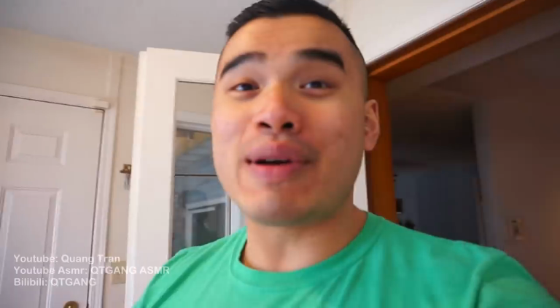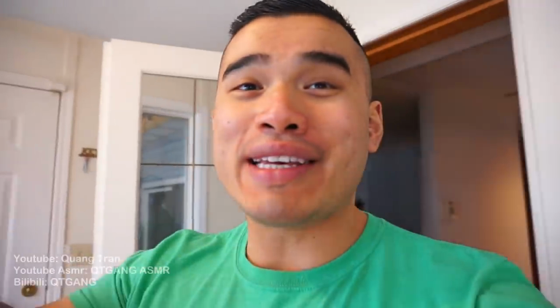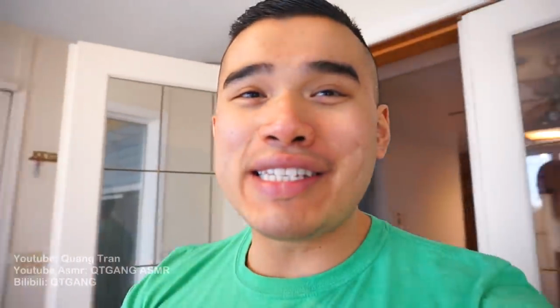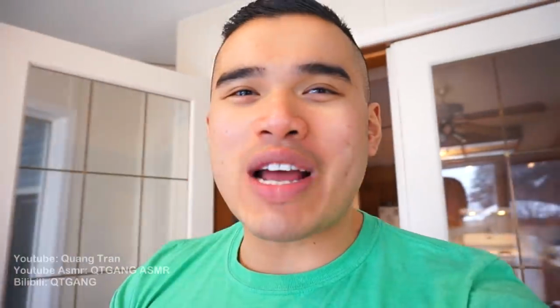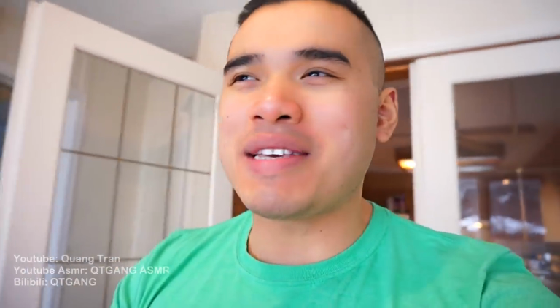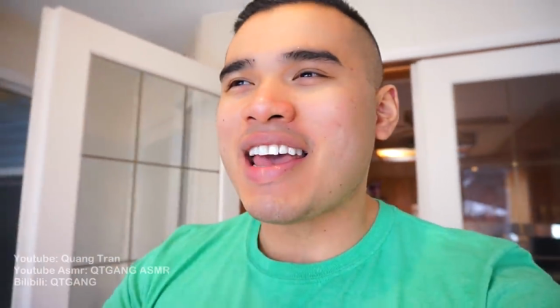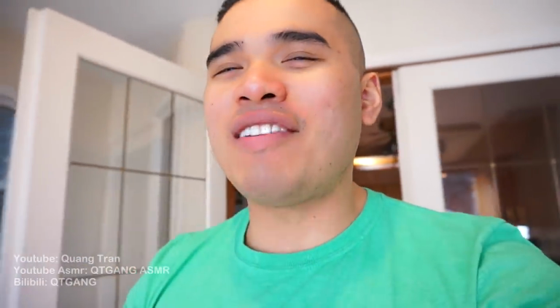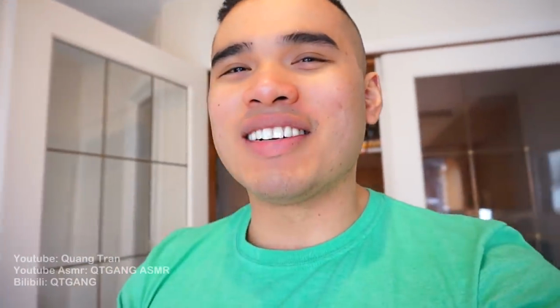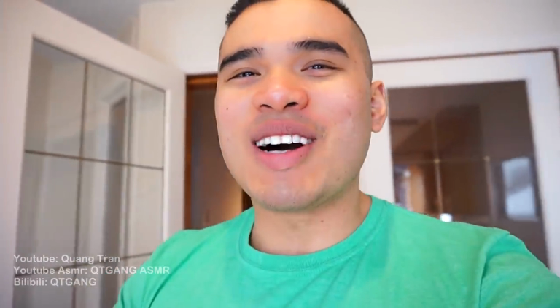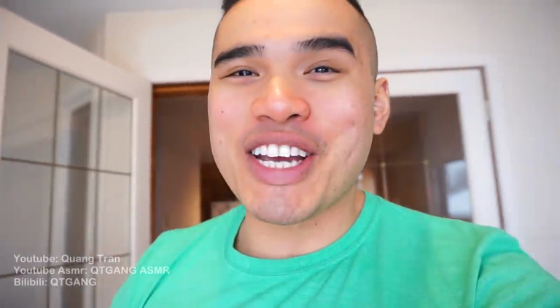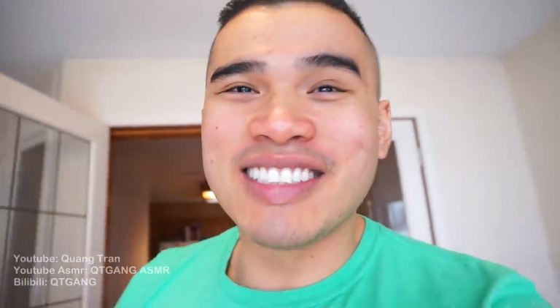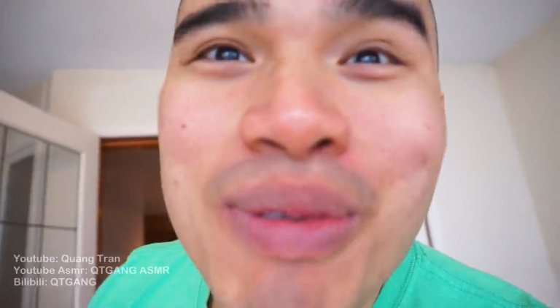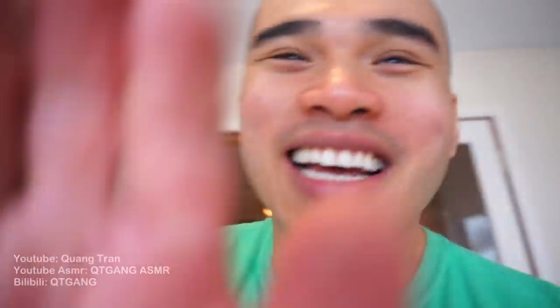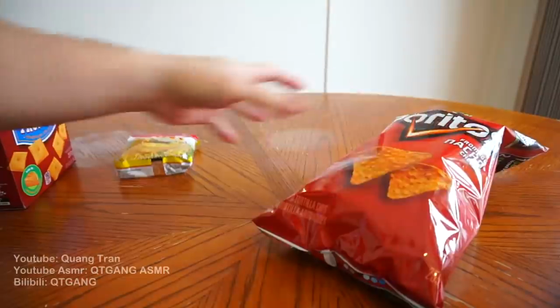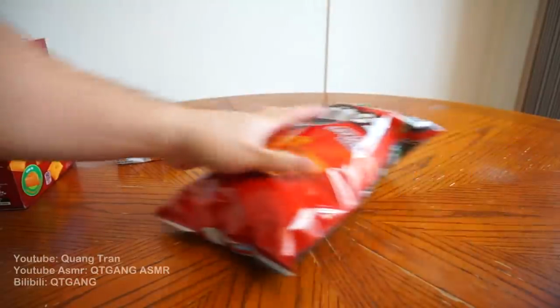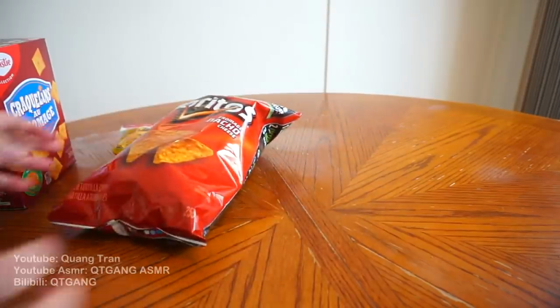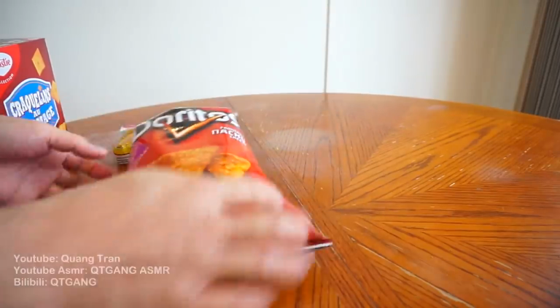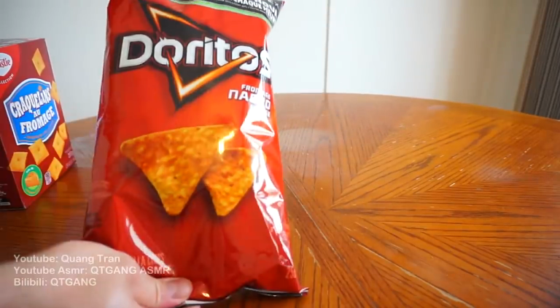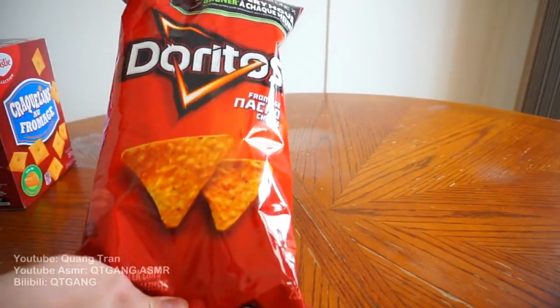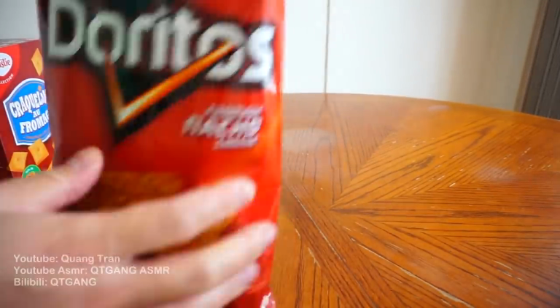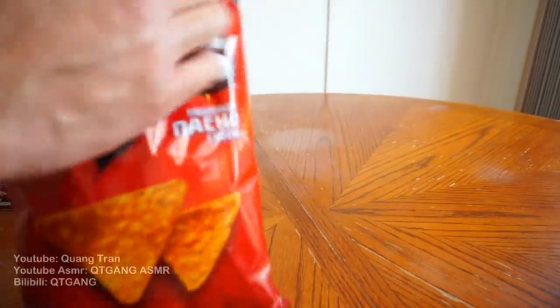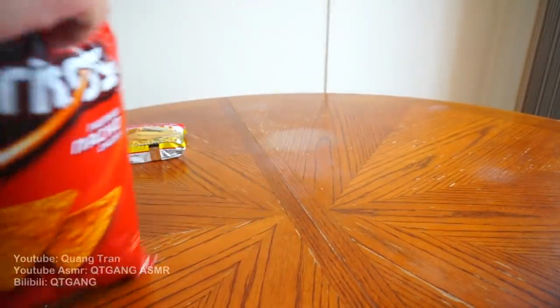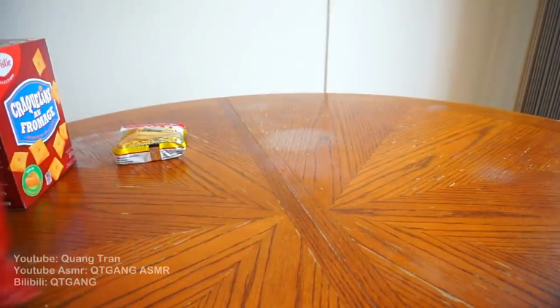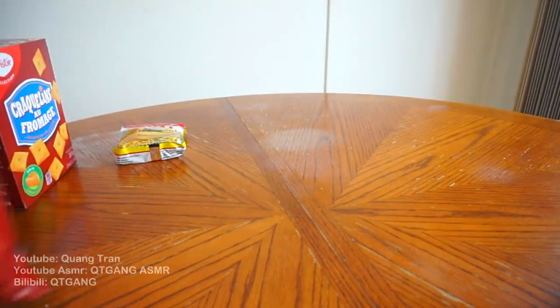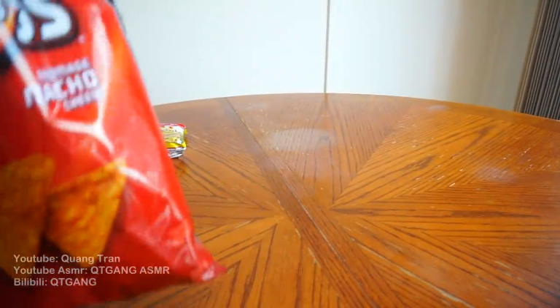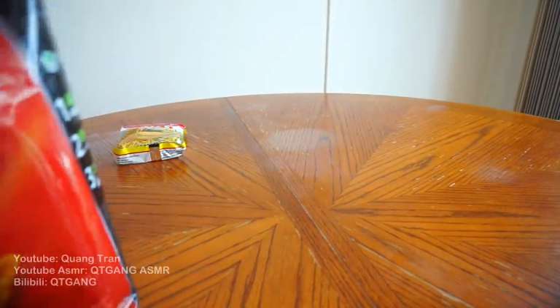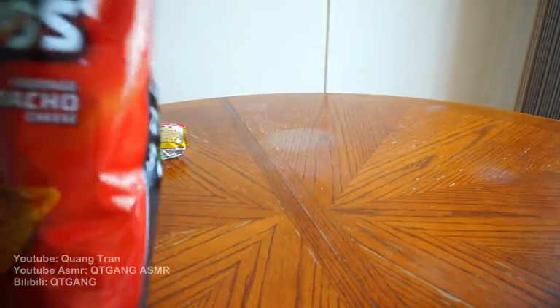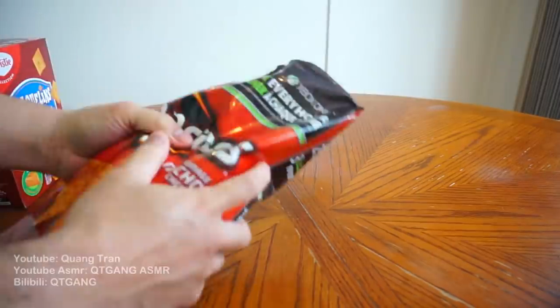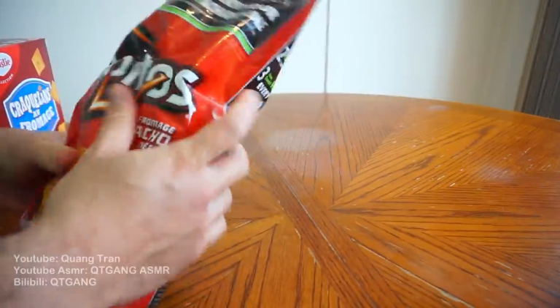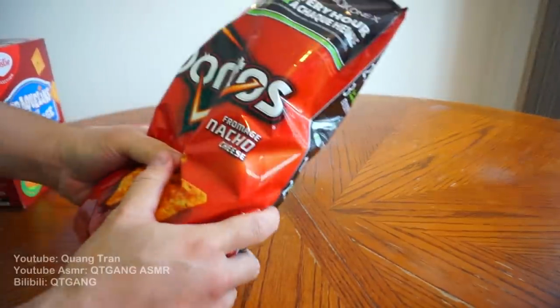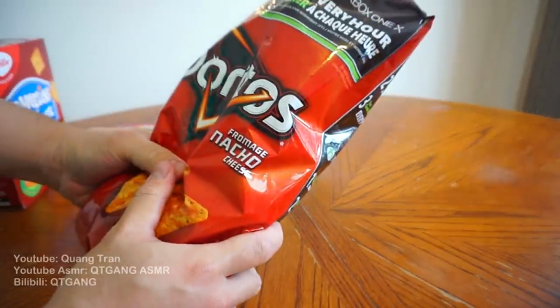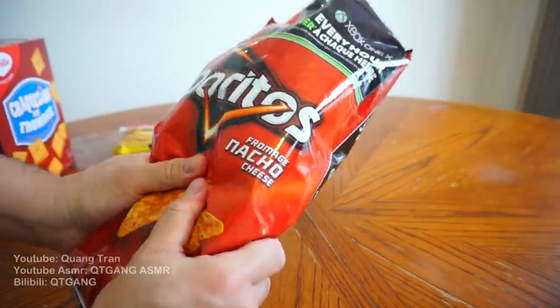I just want to say this is the easiest recipe ever on my channel — don't blink. I got water boiling in the back there. We're going to take our Dorito bag, open this up, and we're going to crush these Doritos.